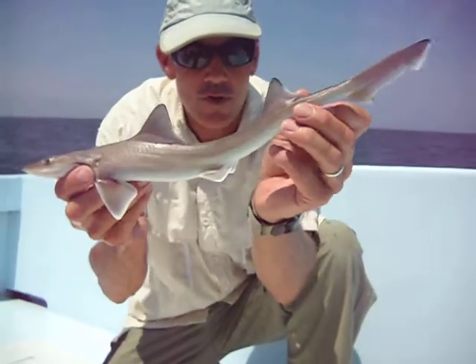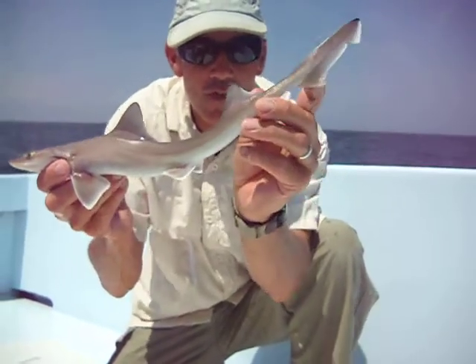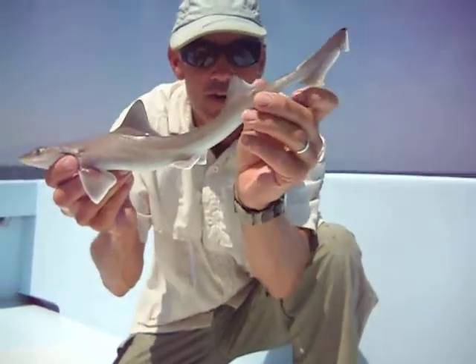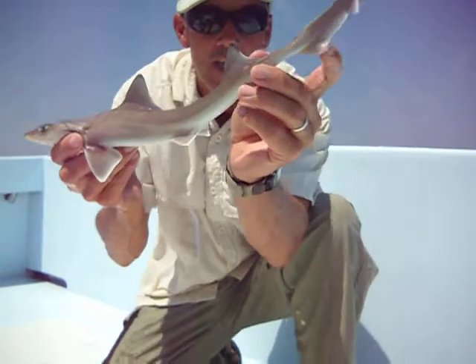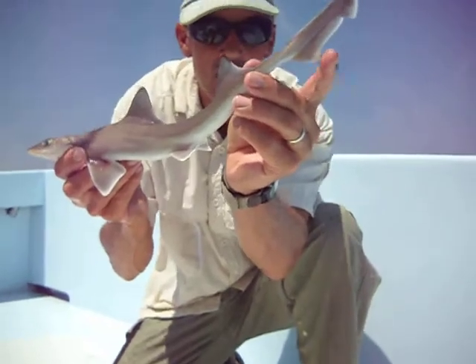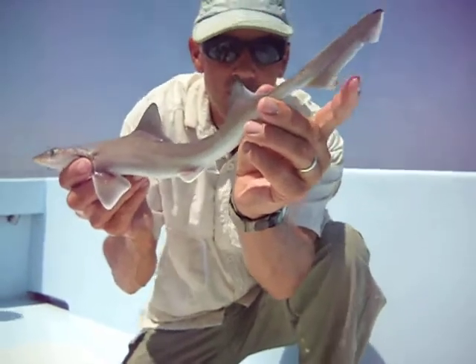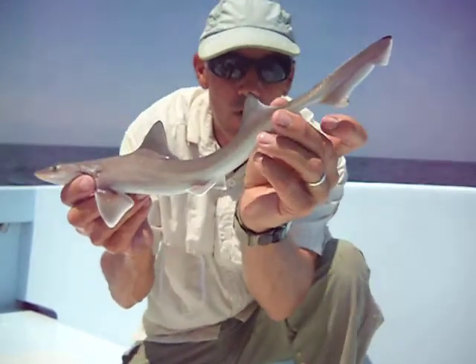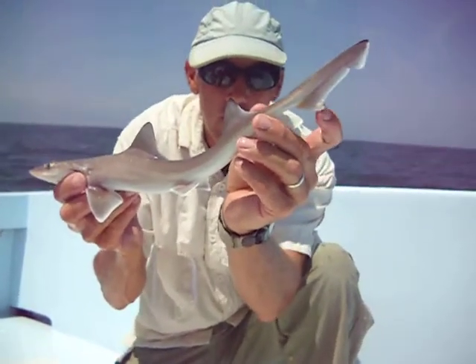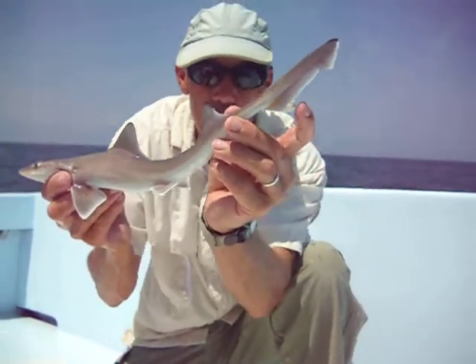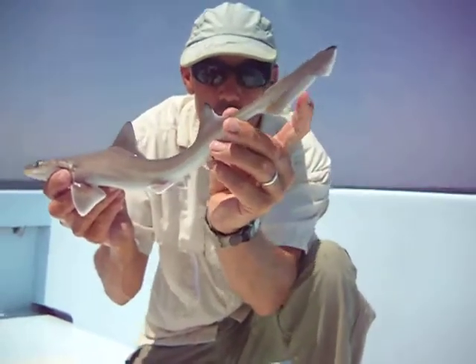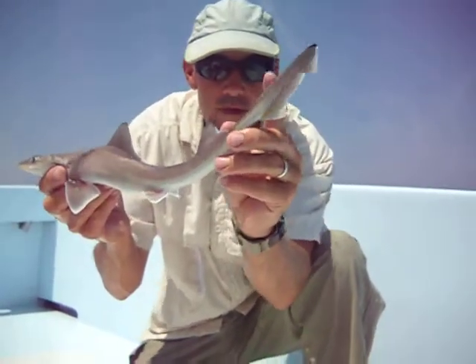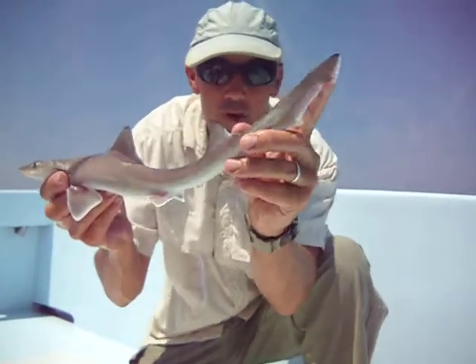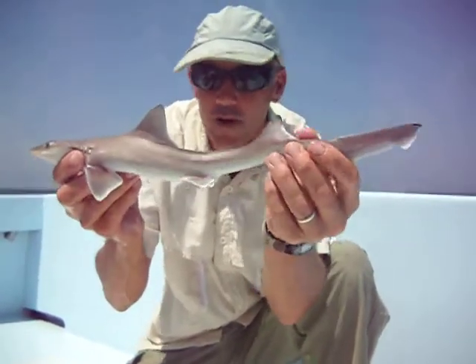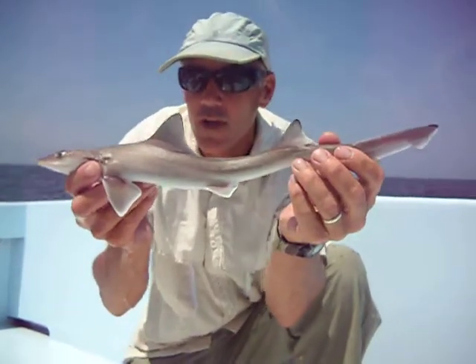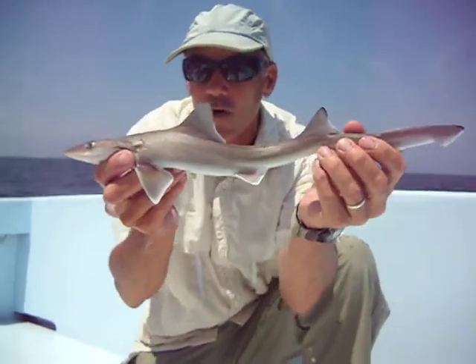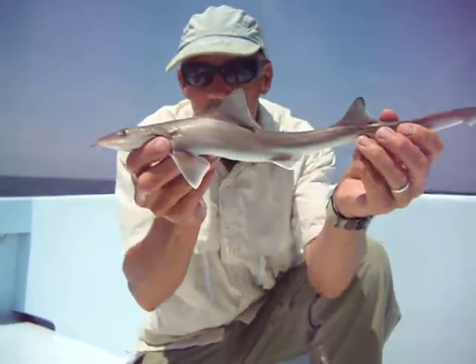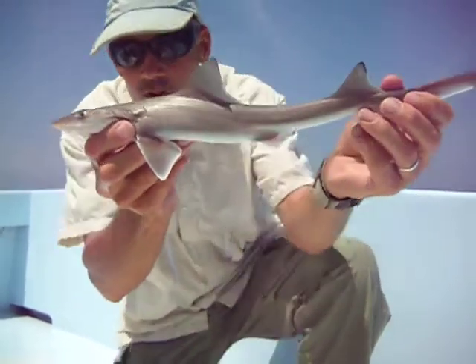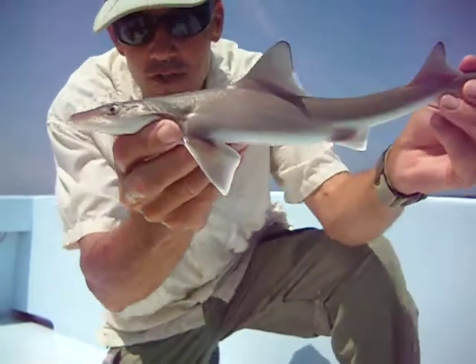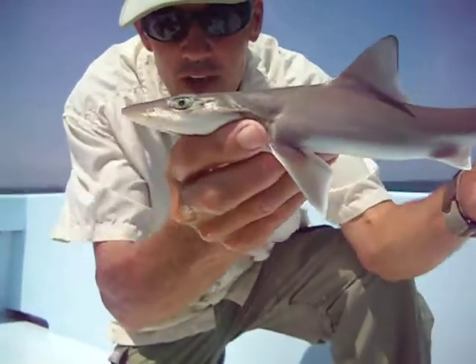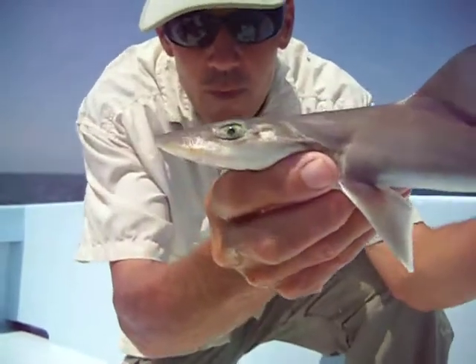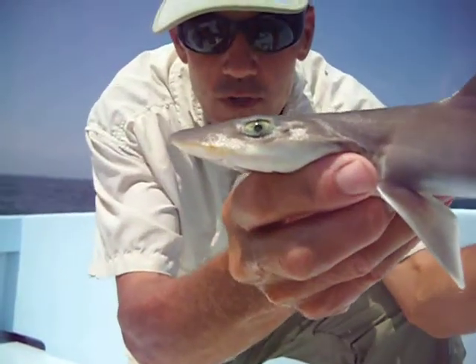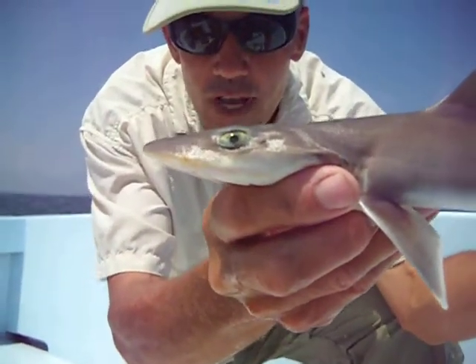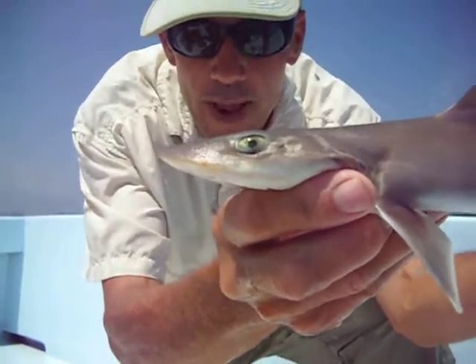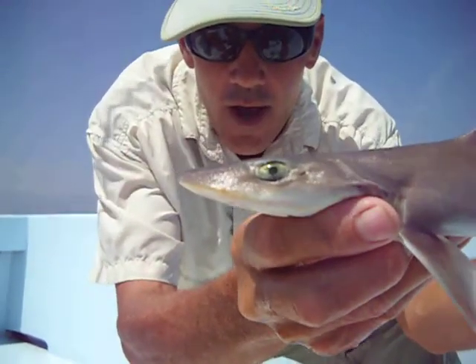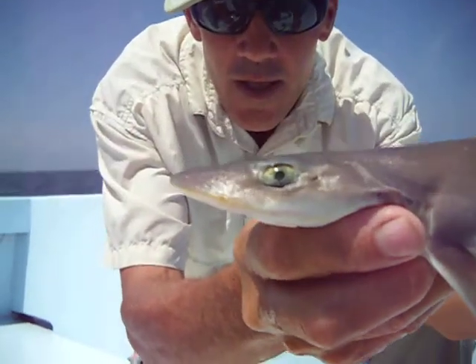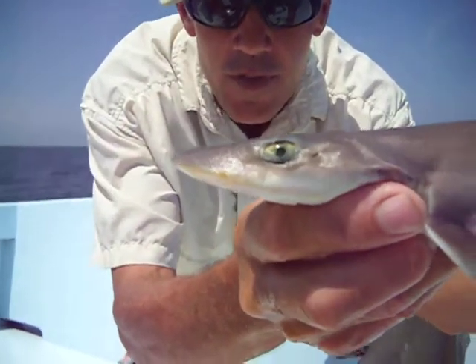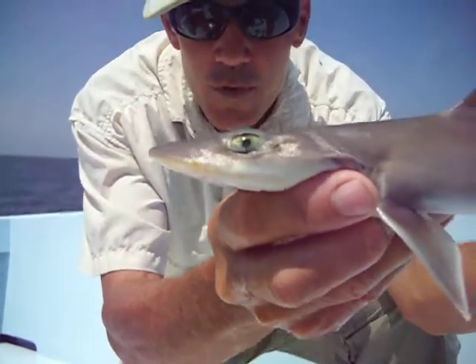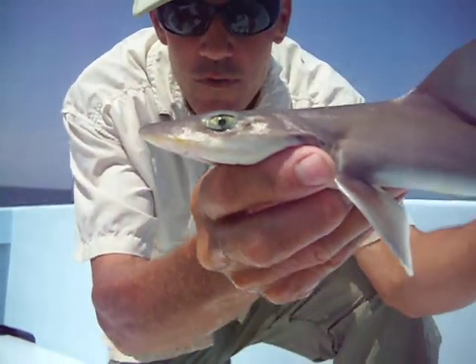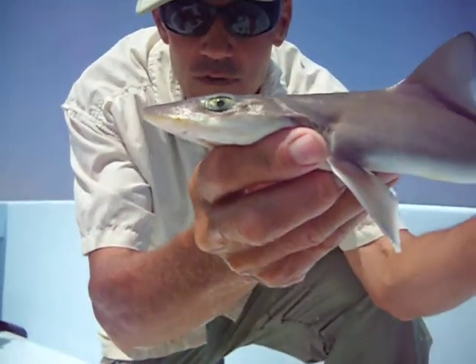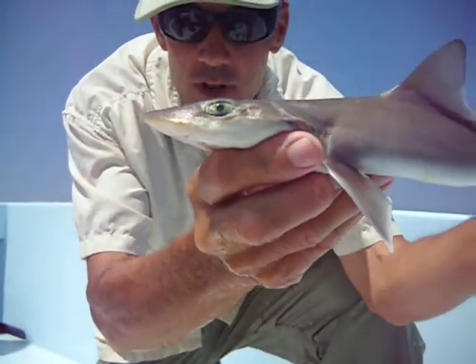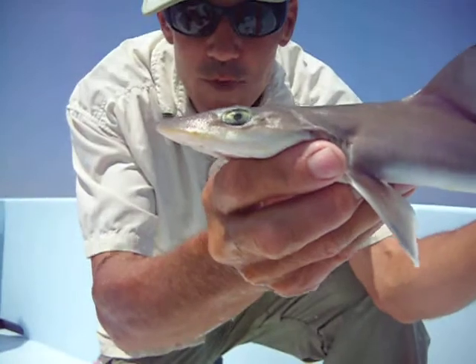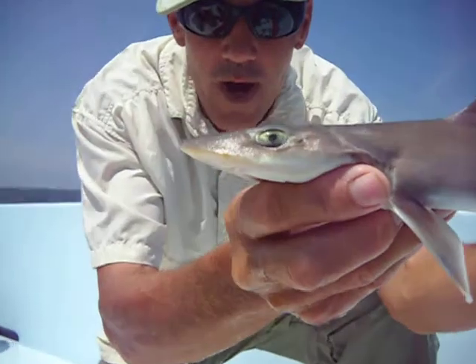Also look at the tail — it's got a very small lower lobe and the top lobe is very long. And if you look closely at the eye, where most sharks have a round eye, these smooth dogs have sort of an elliptical eye.